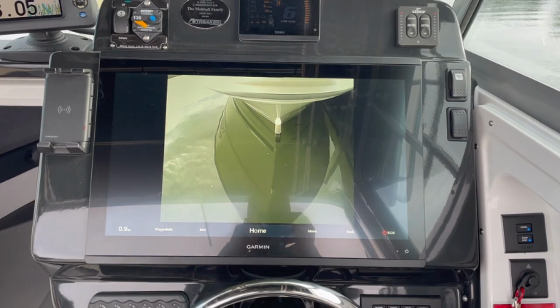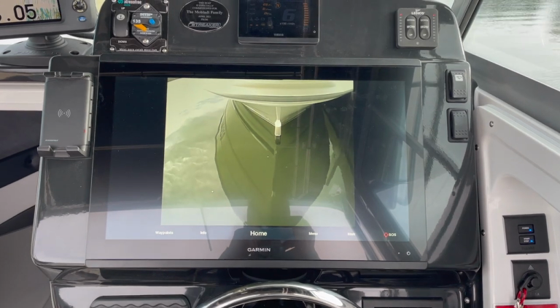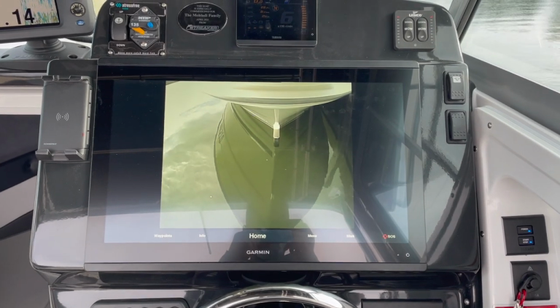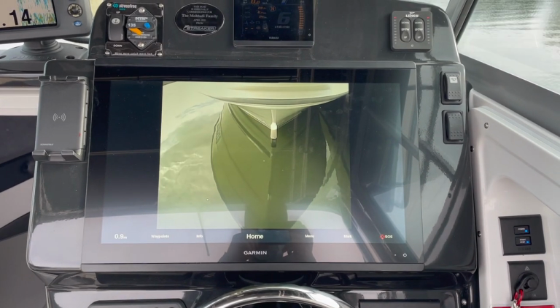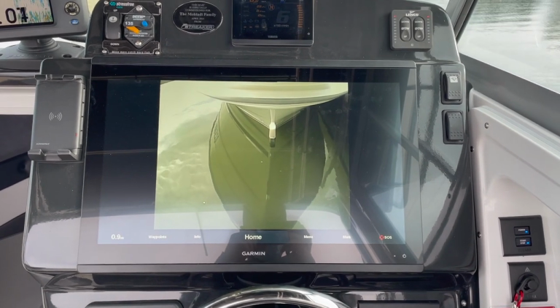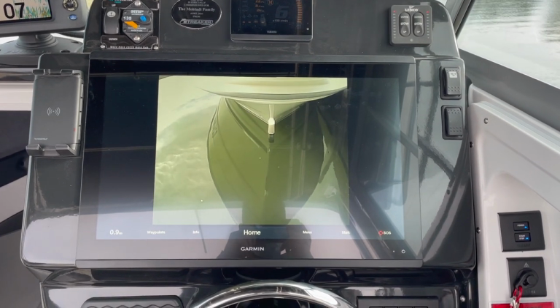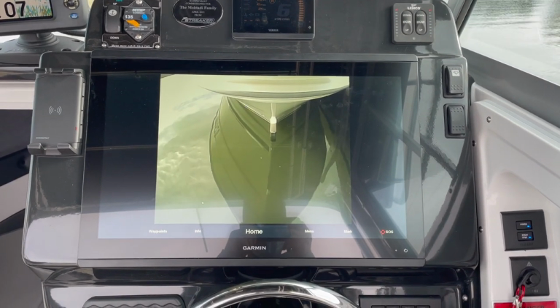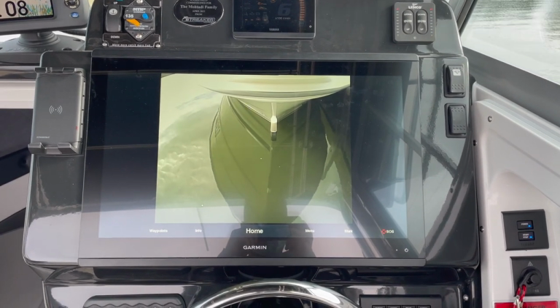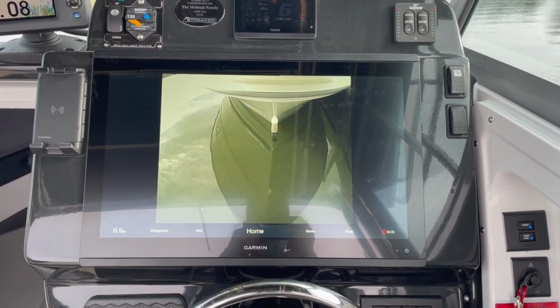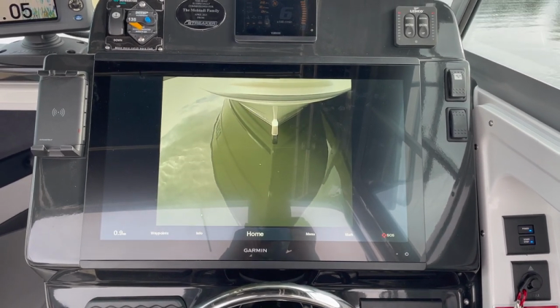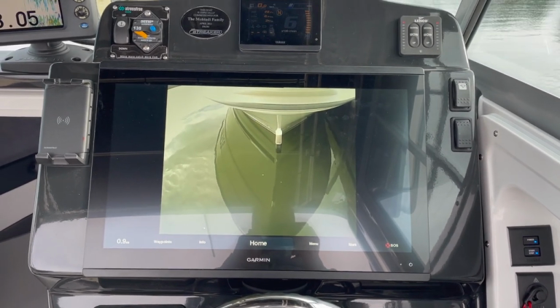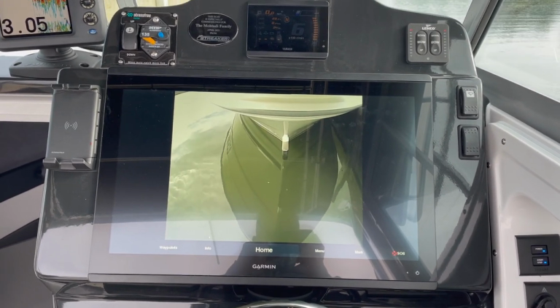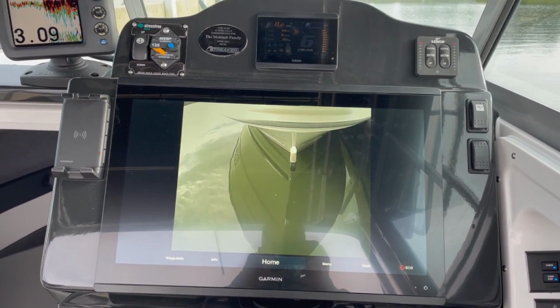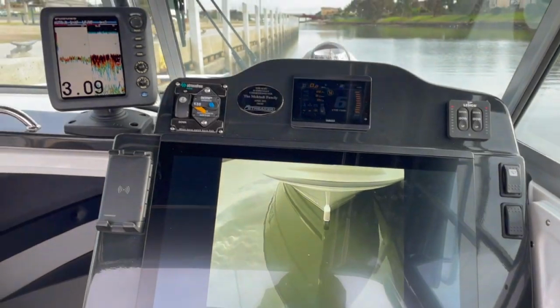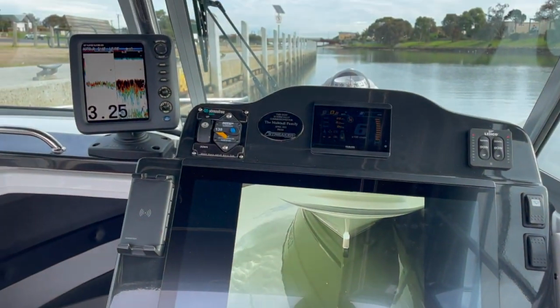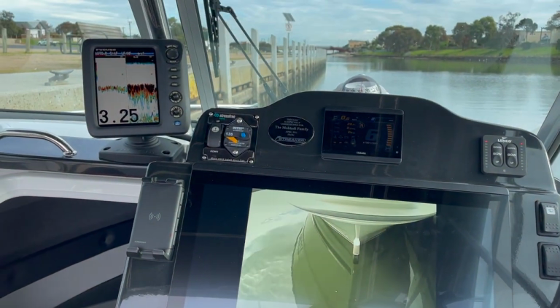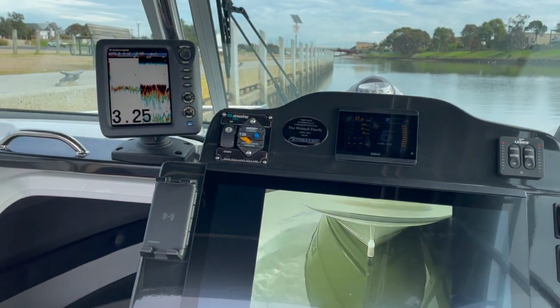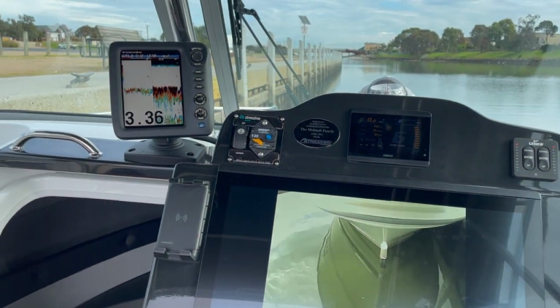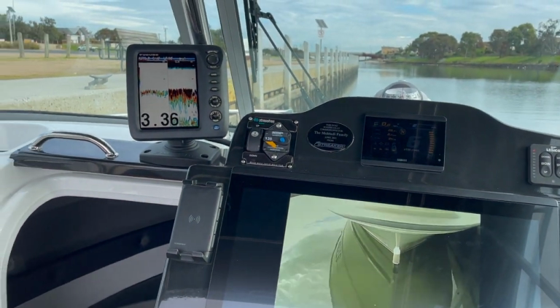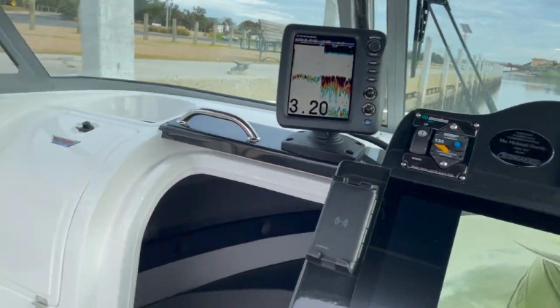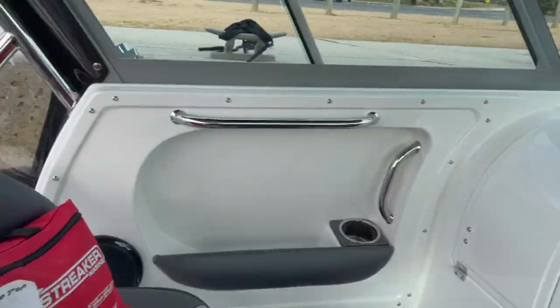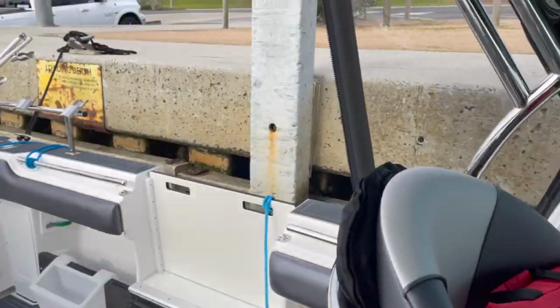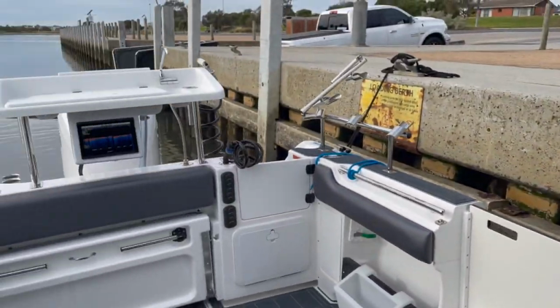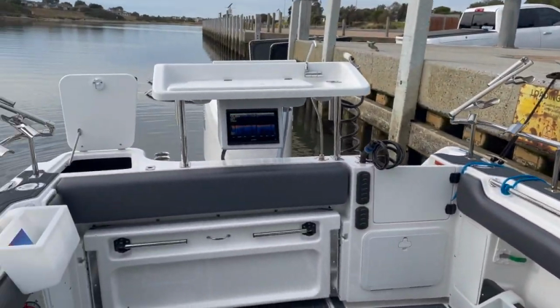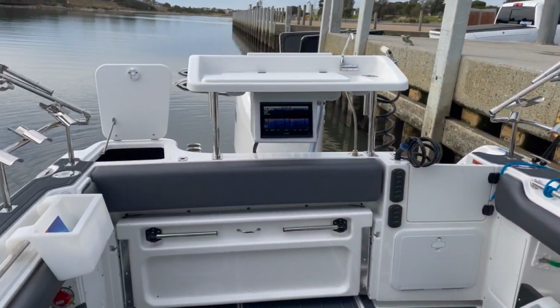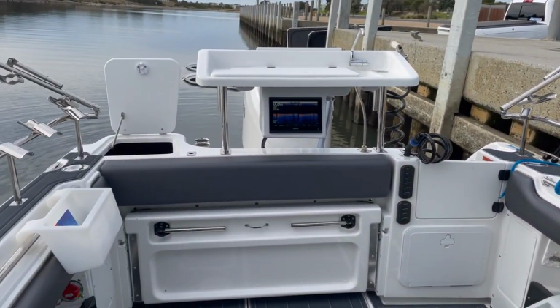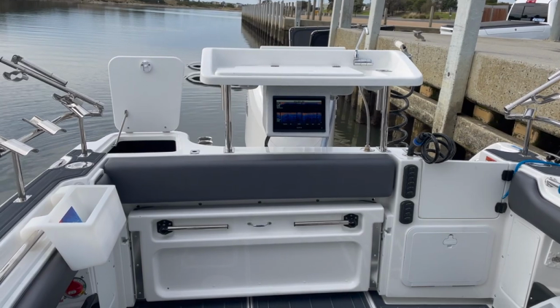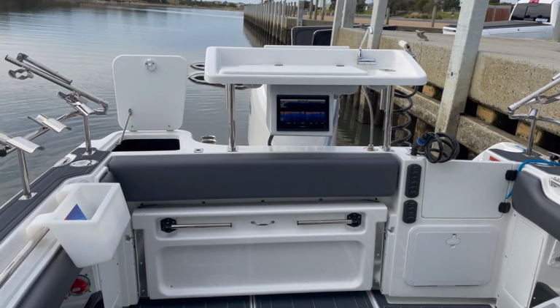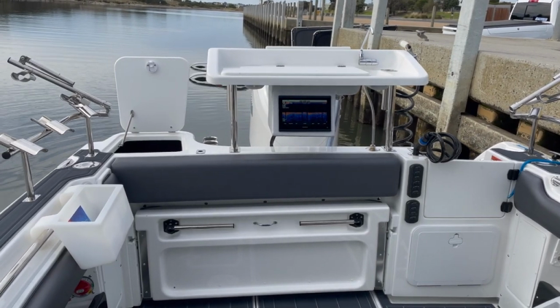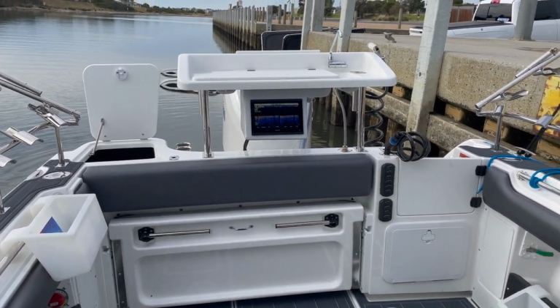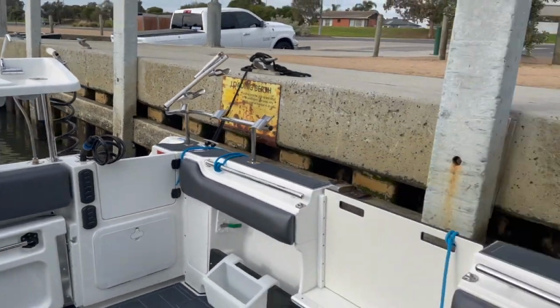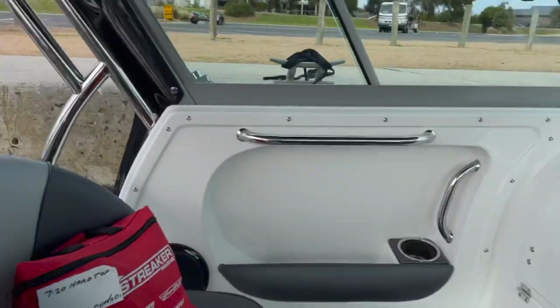That's 22 inches, so we've got a 22-inch Garmin in the middle there. We've got a Furuno 587 on the top there, and we've got another Garmin 10-inch at the back inside the bait board, which we'll still get to in a minute.